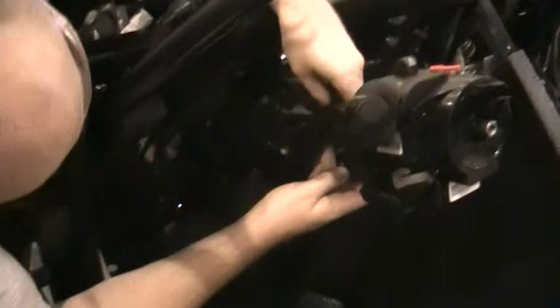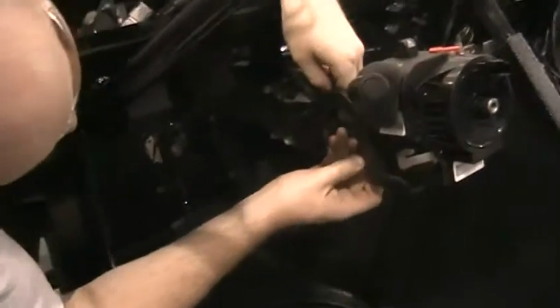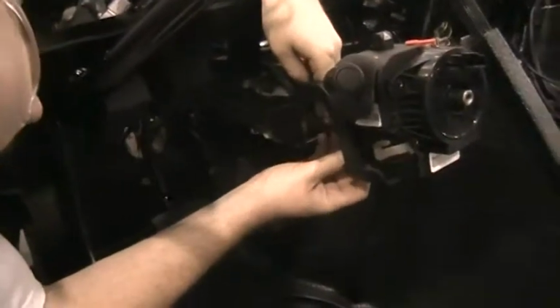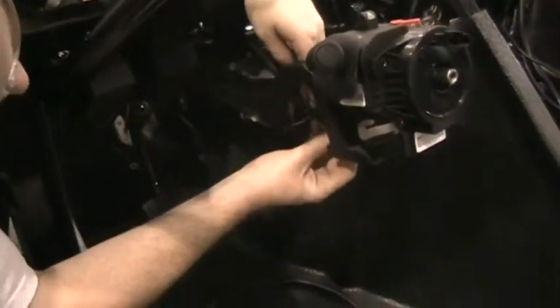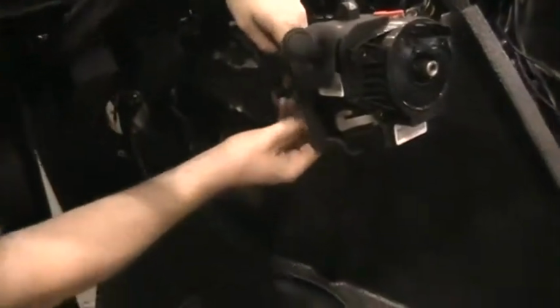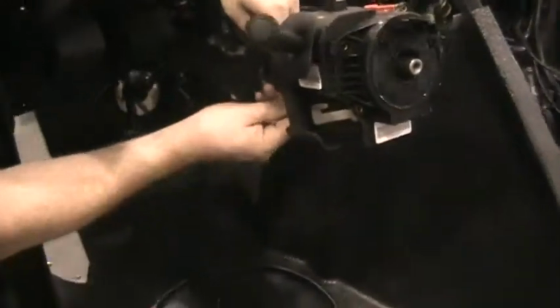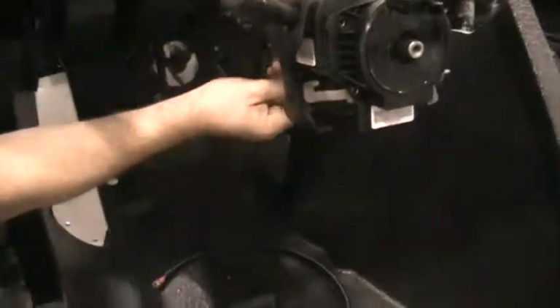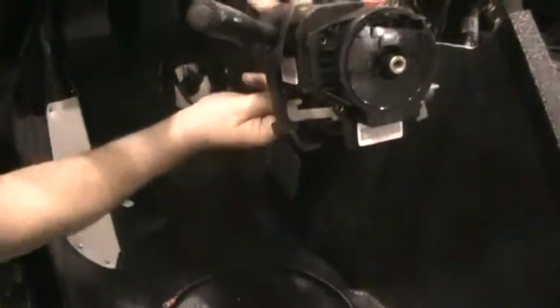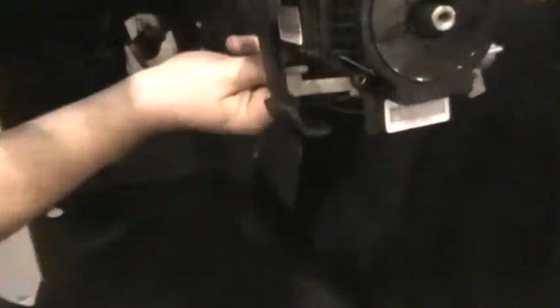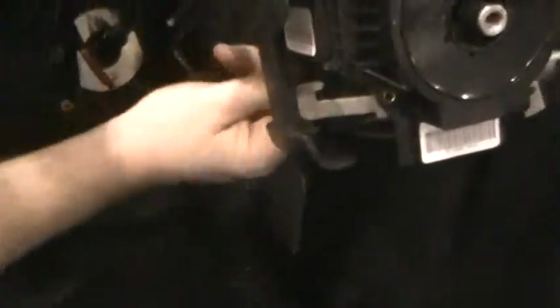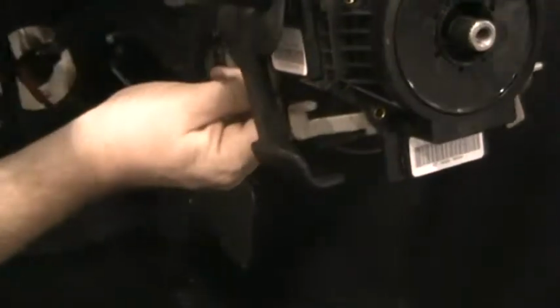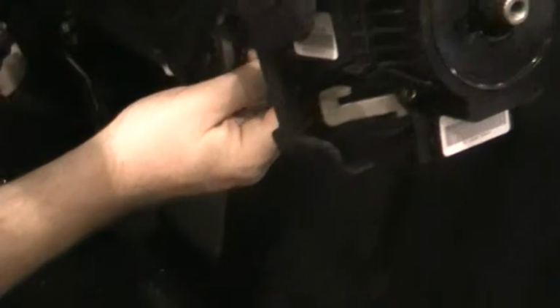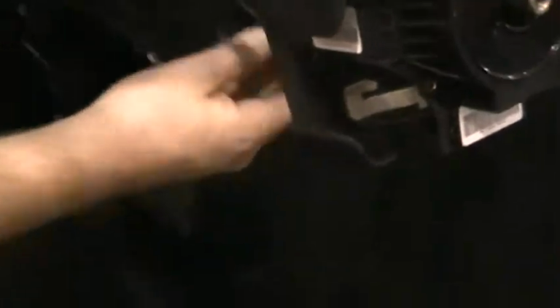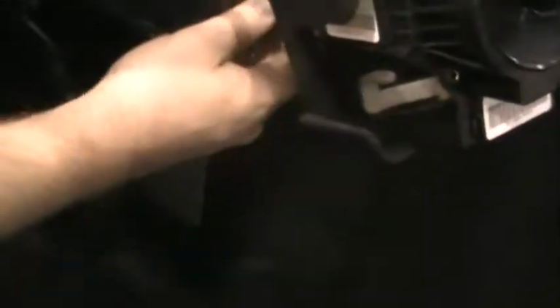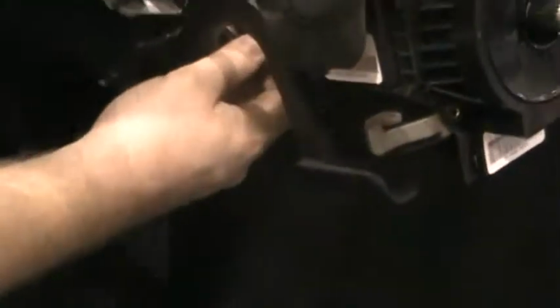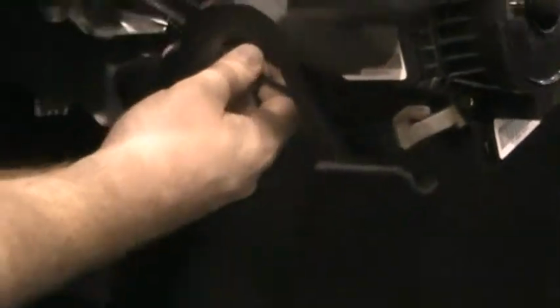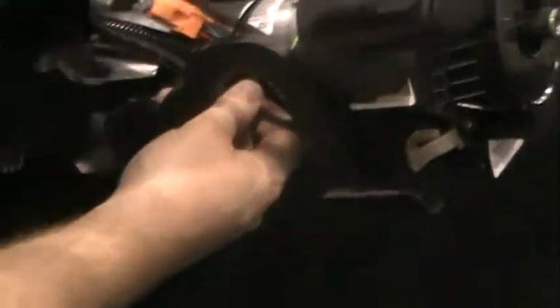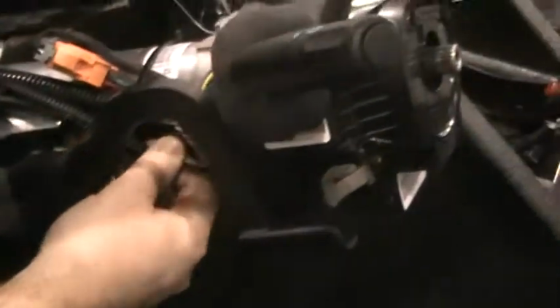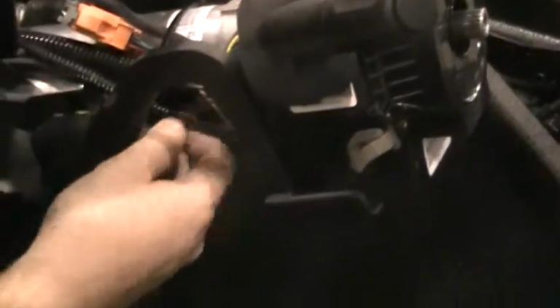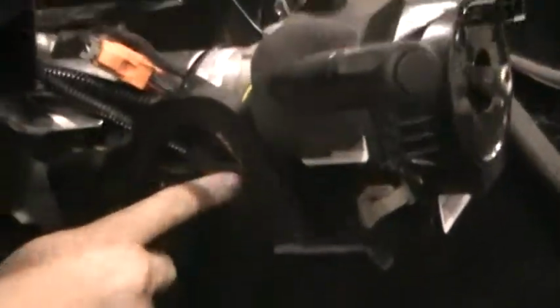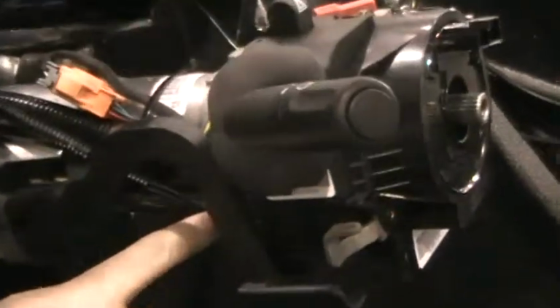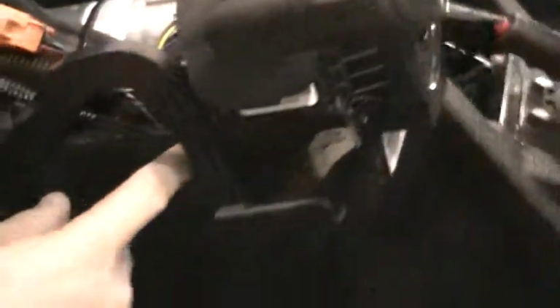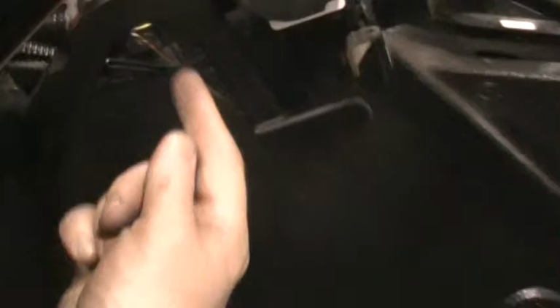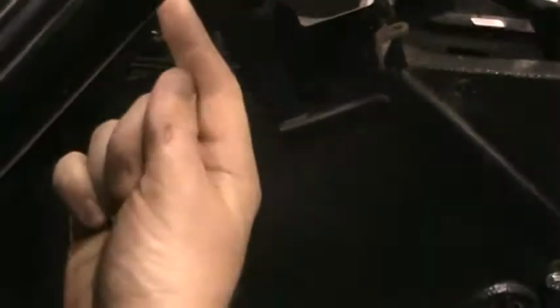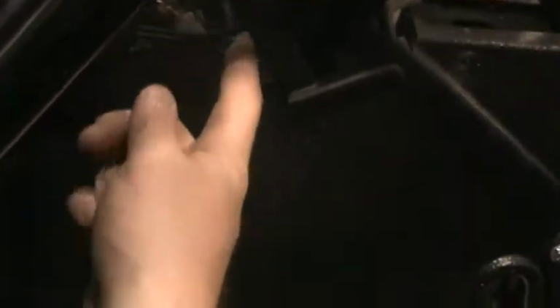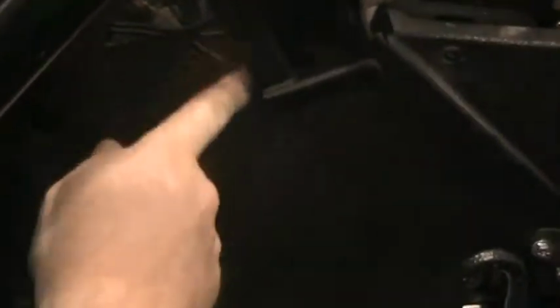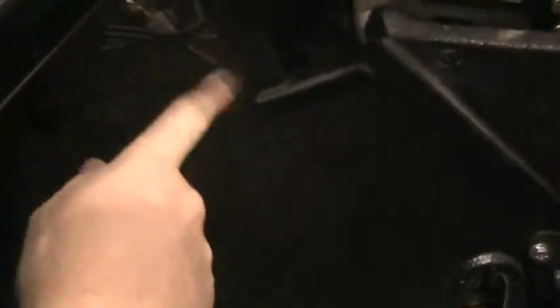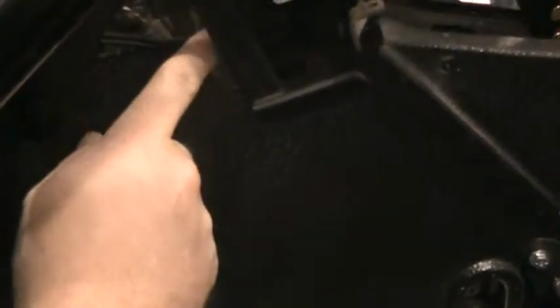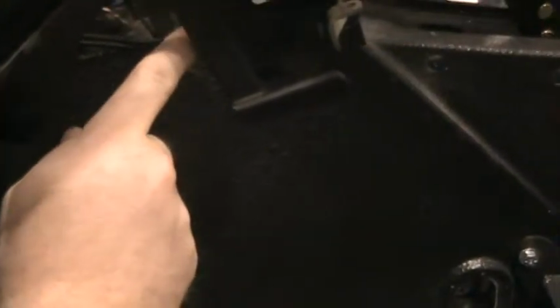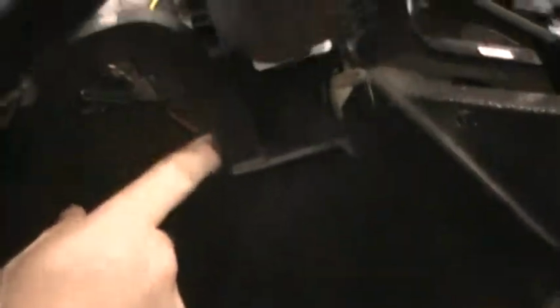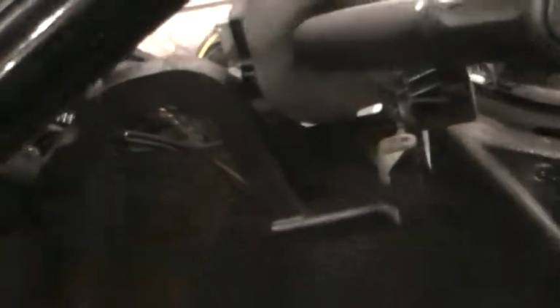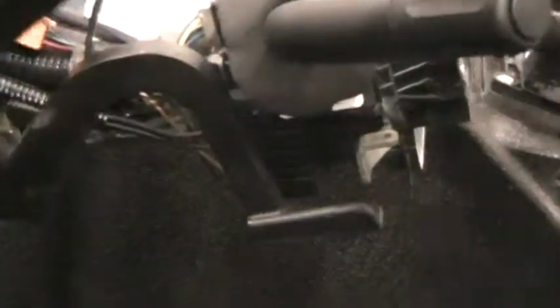There's a section here where this will clip in — you can hear it plug in there. It only fits one way. You can see that the two wires are more towards the top of the channel for the plug.